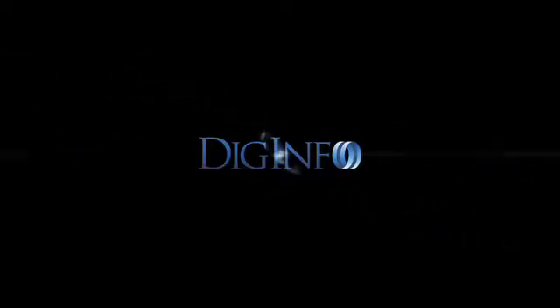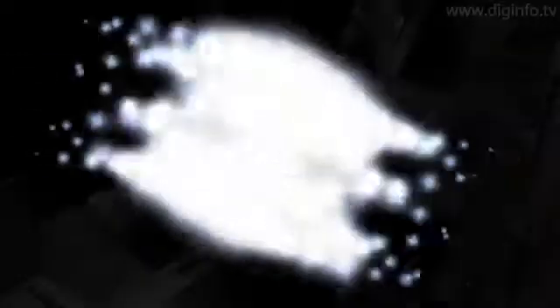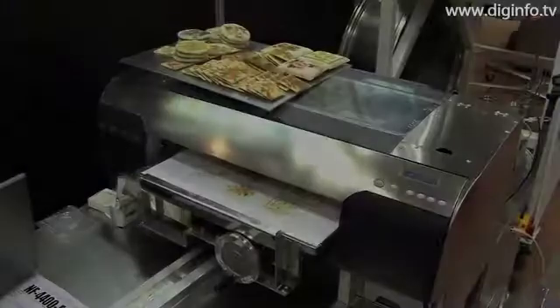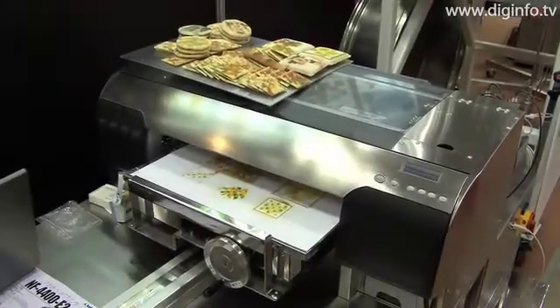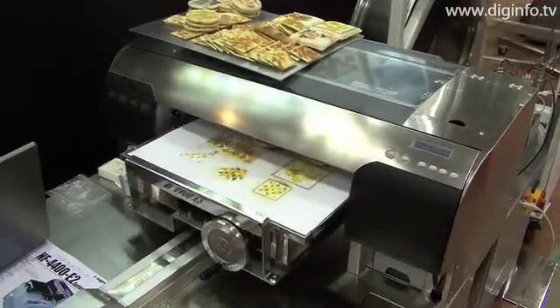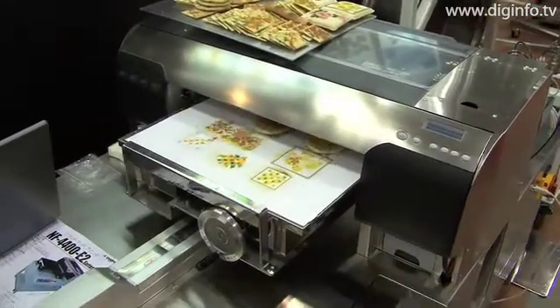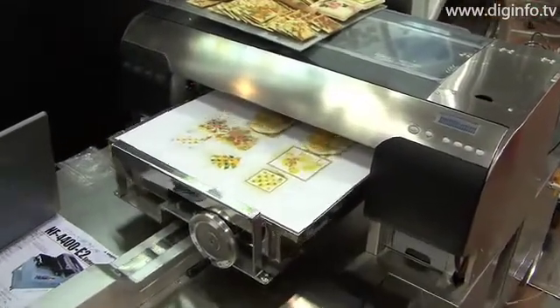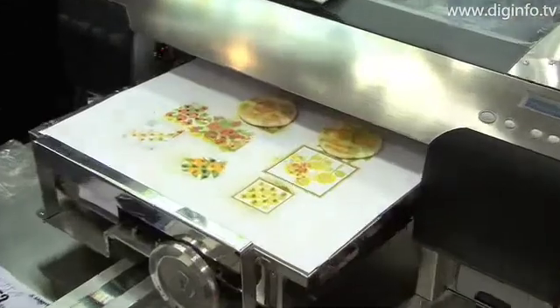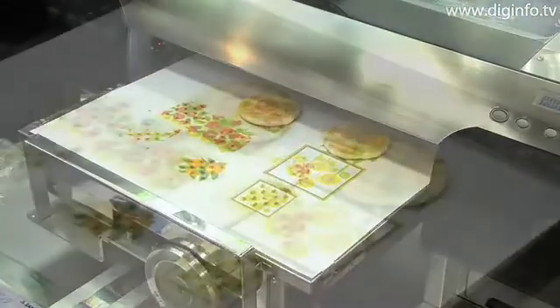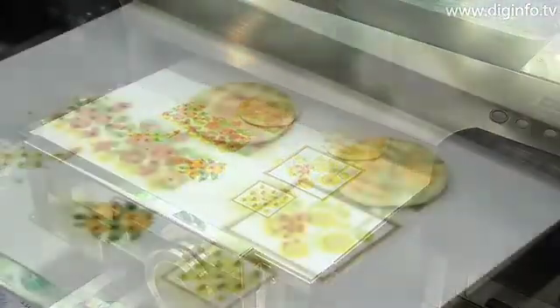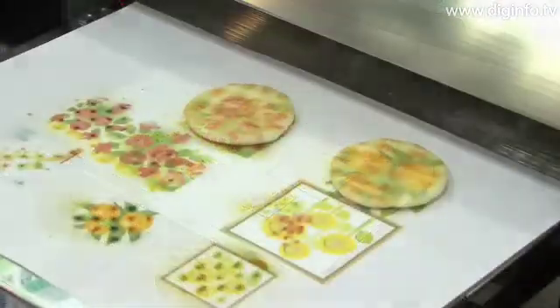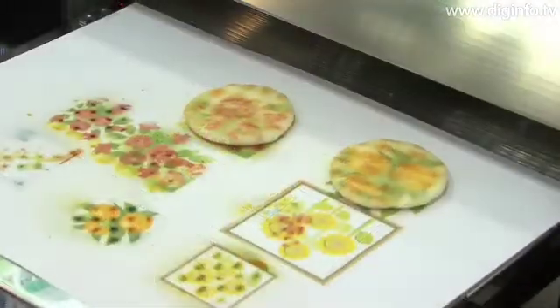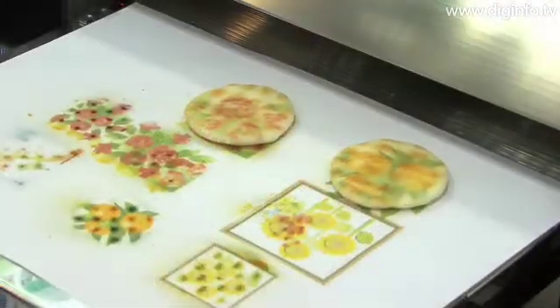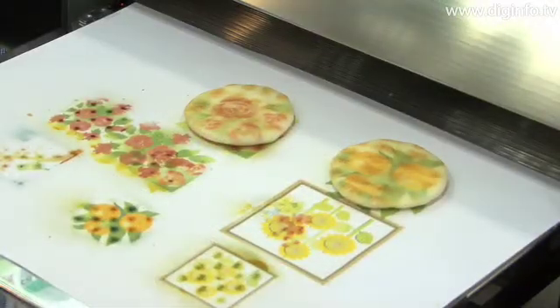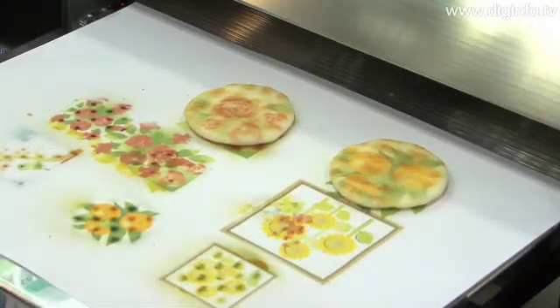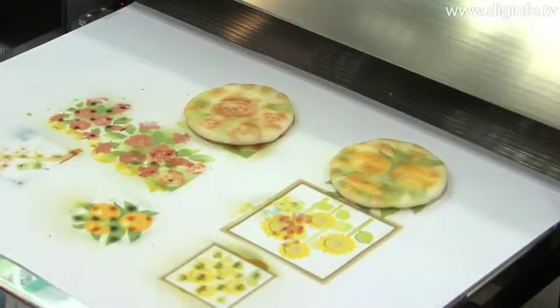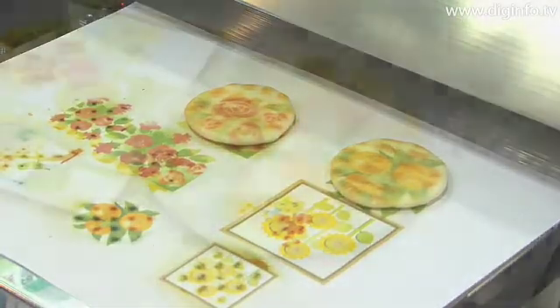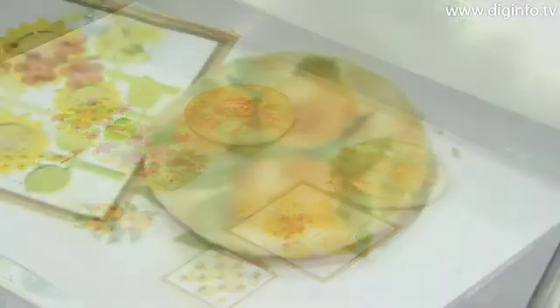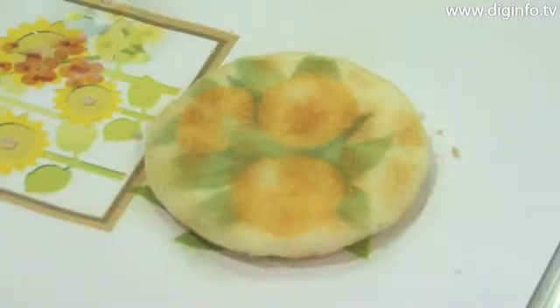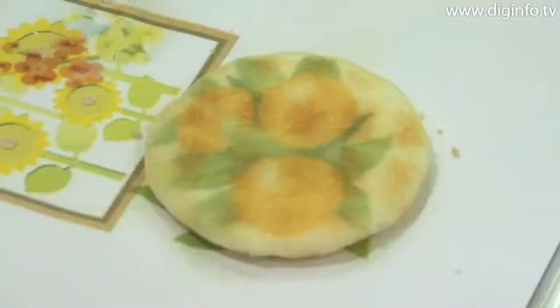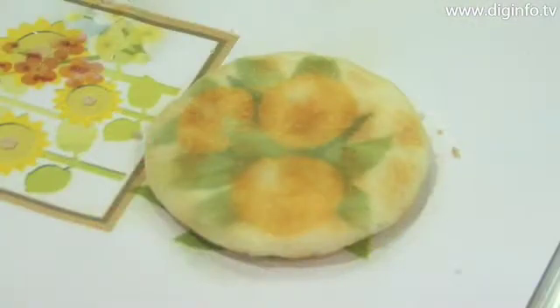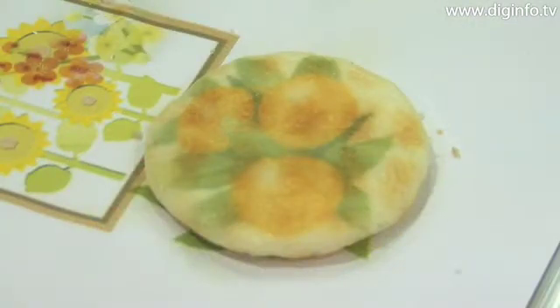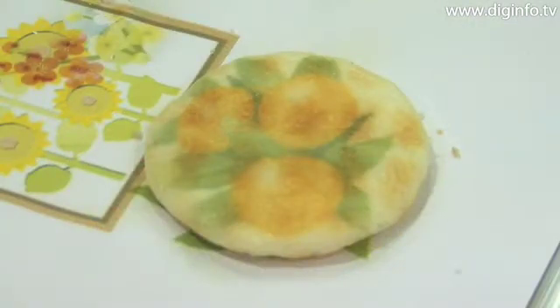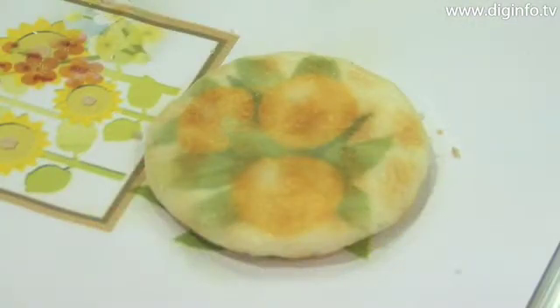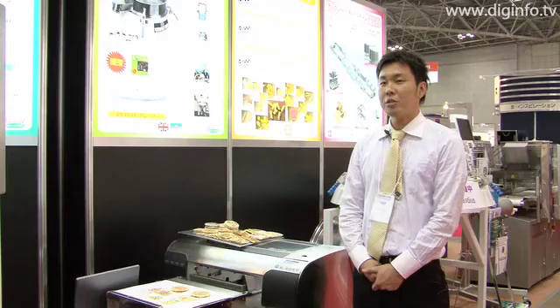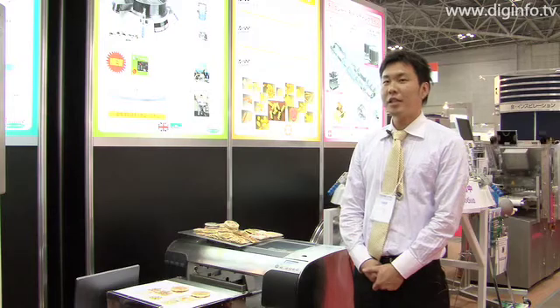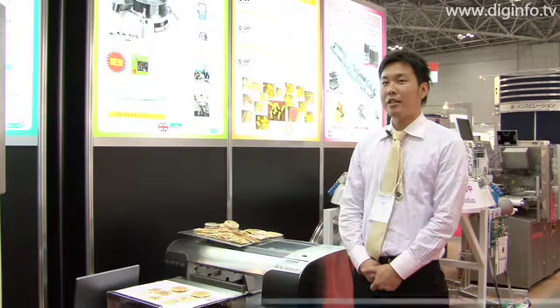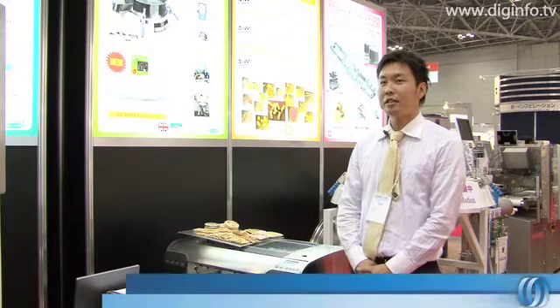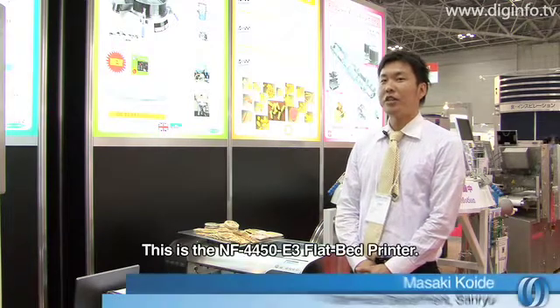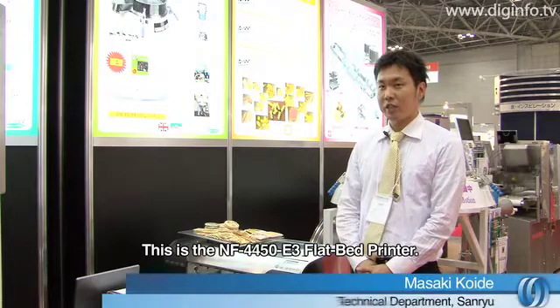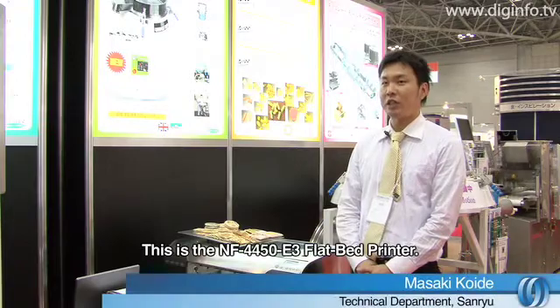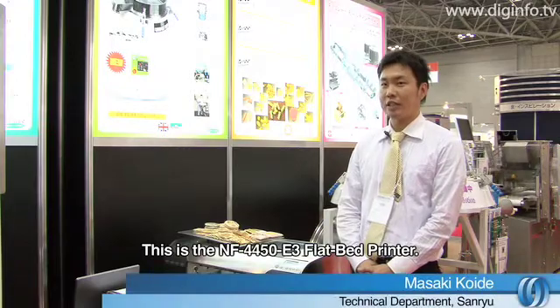At FUMA Japan 2009, Sanryu exhibited a revolutionary flatbed printer that can print directly on food. It's a flatbed printer, model NF4450E3.